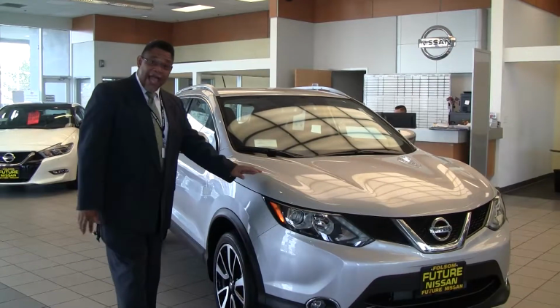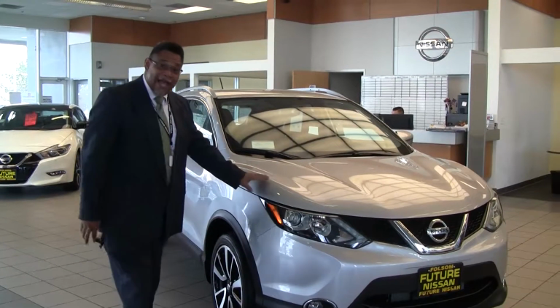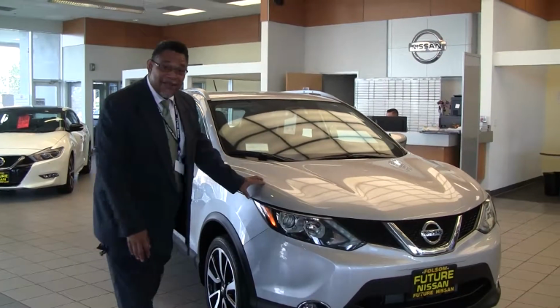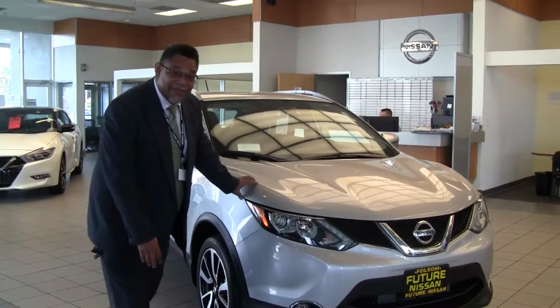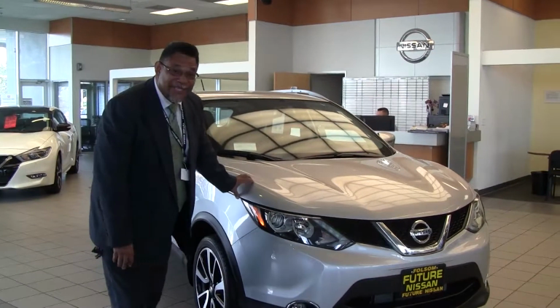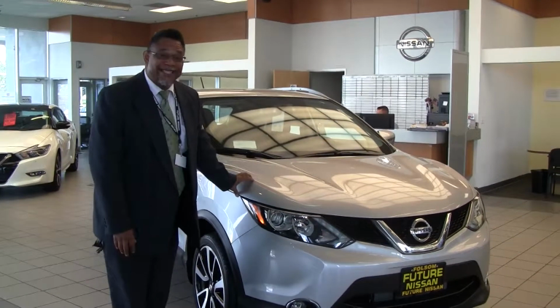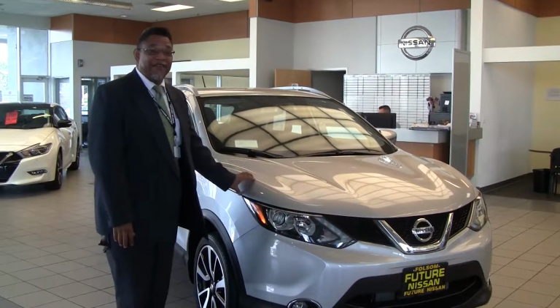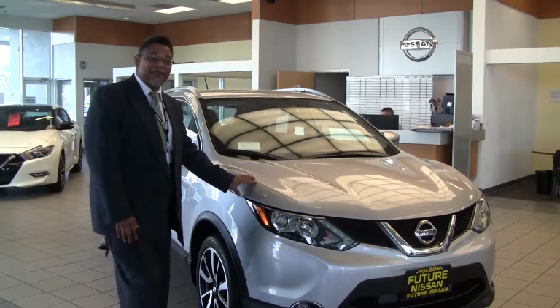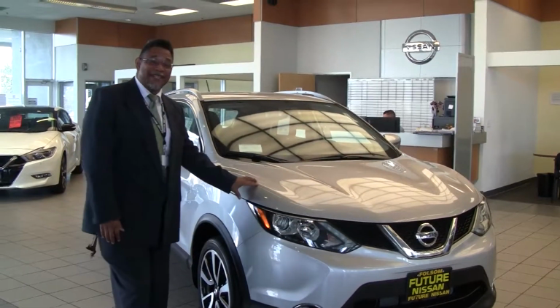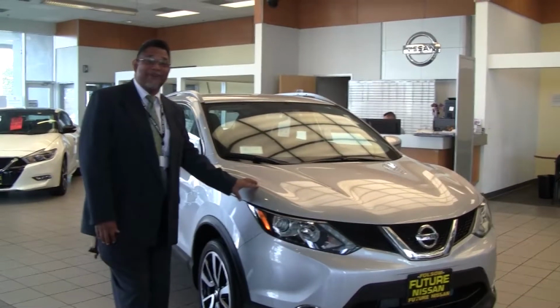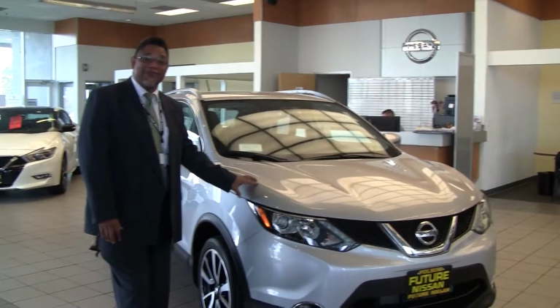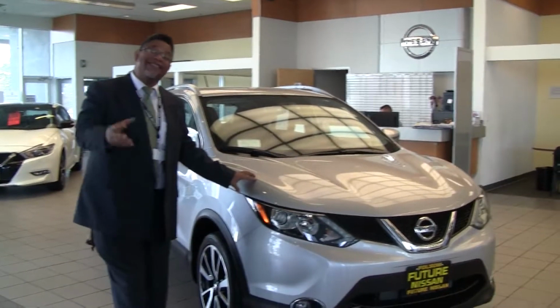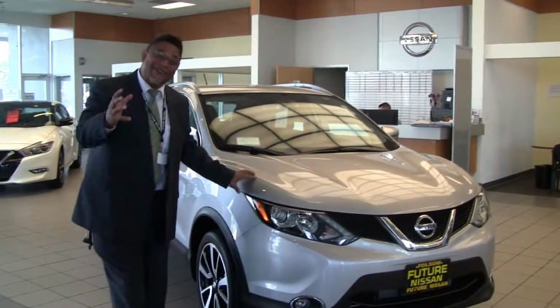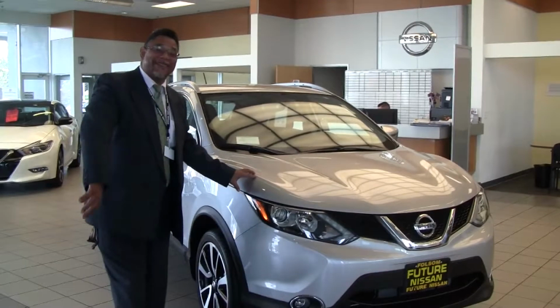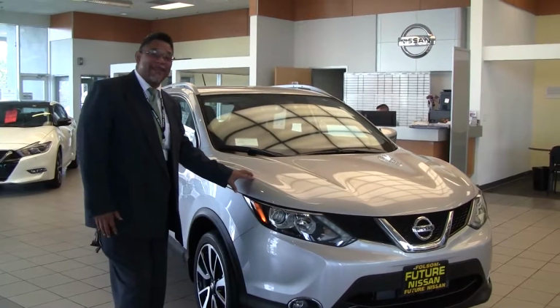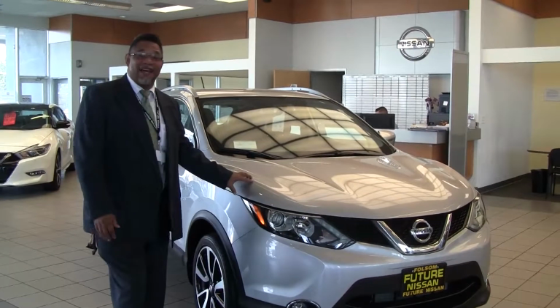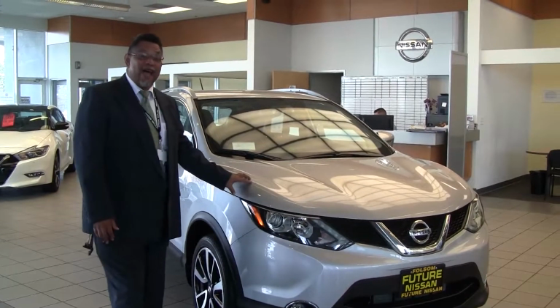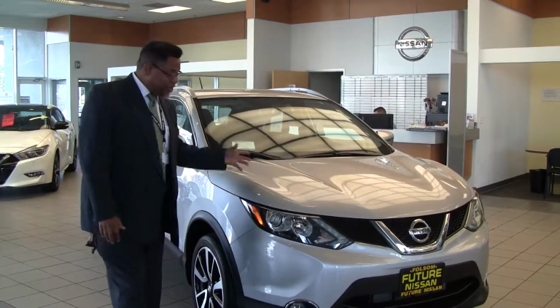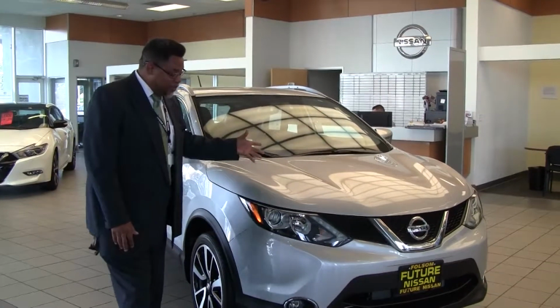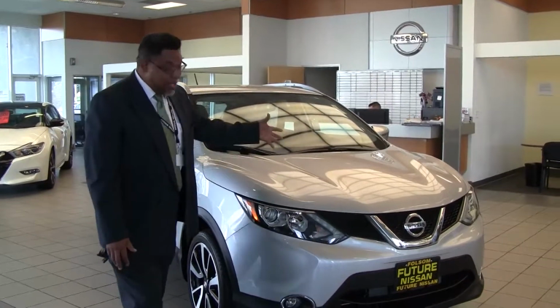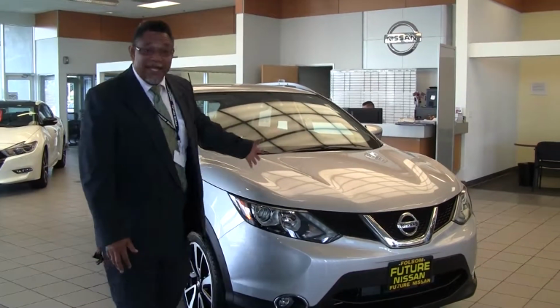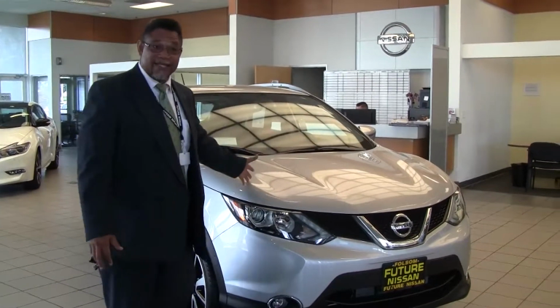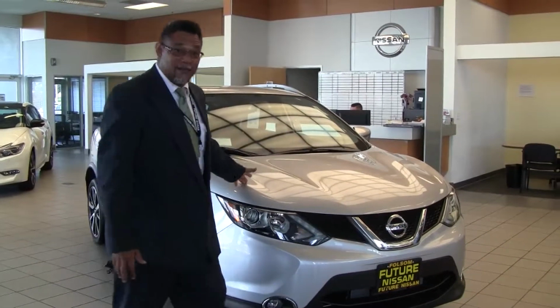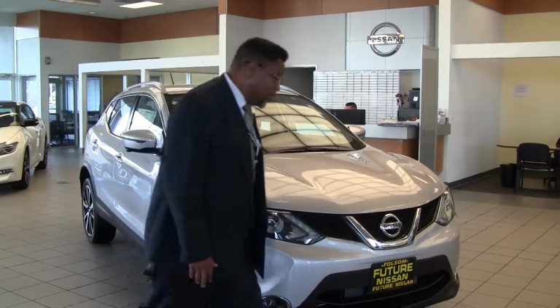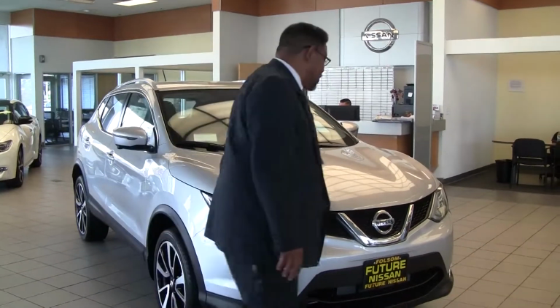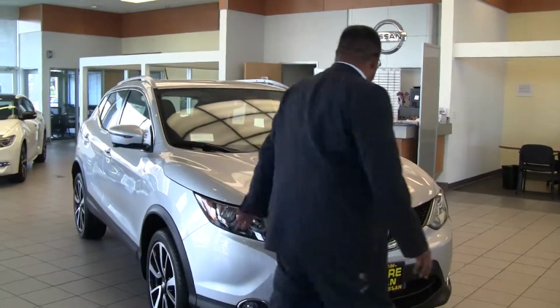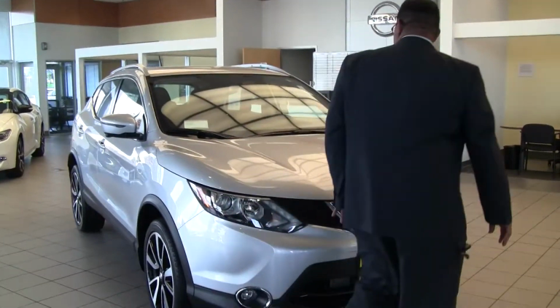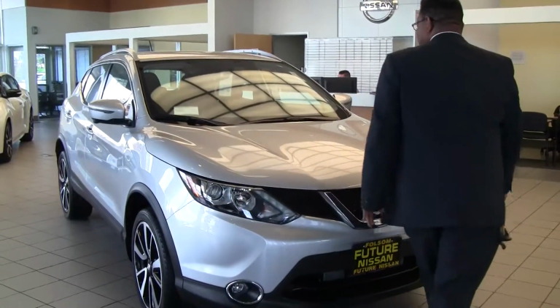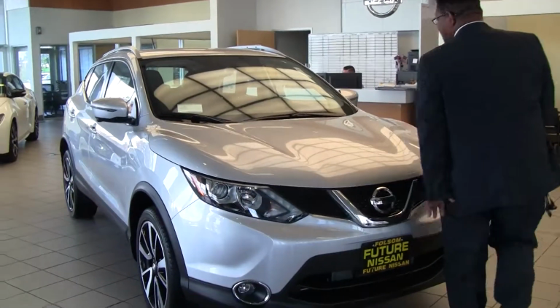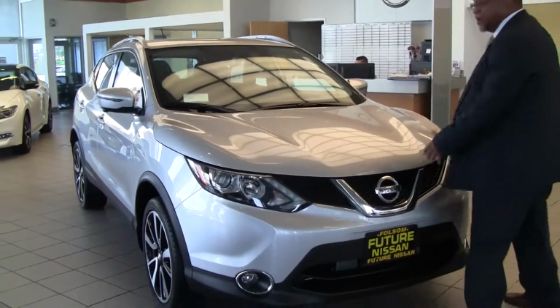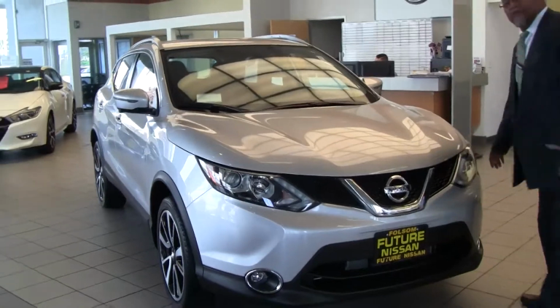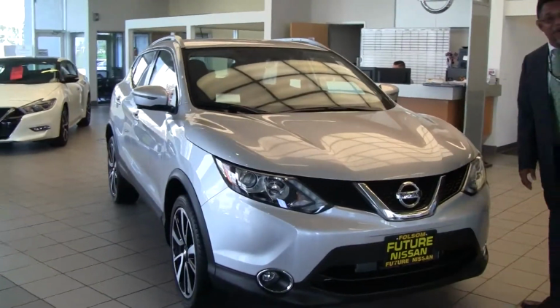Hey, how are you guys doing? This is Nate Sanders at Future Nissan in Folsom. It's an awesome day to be alive. I want to show you the Nissan Rogue Sport. It's a beautiful vehicle.